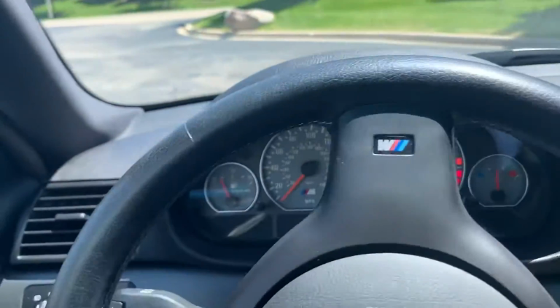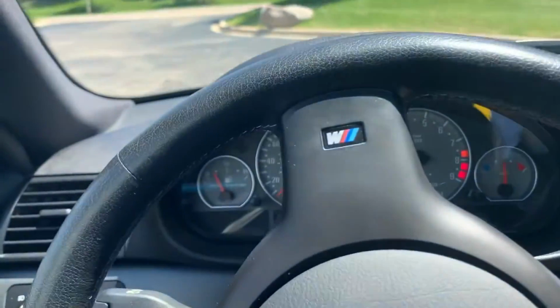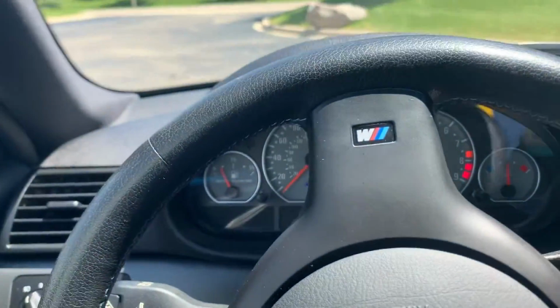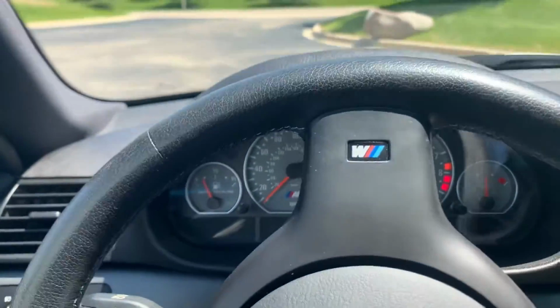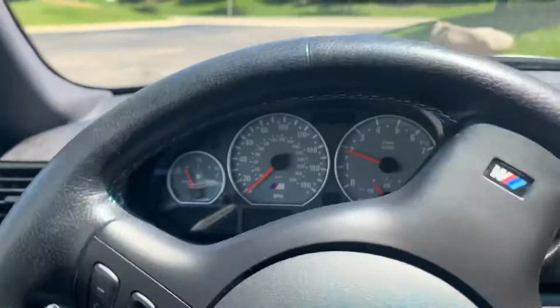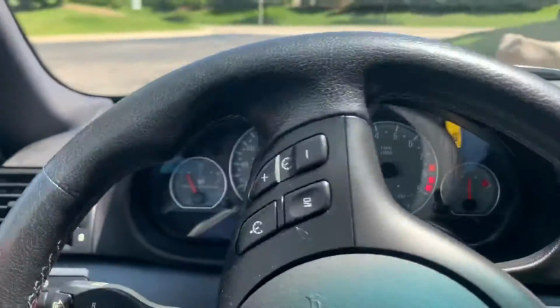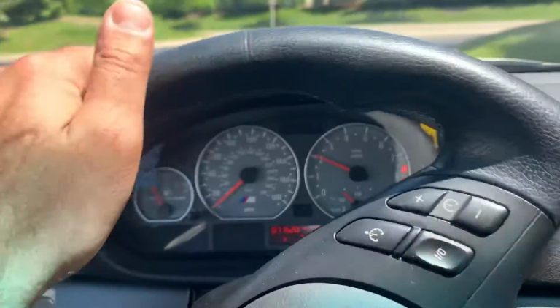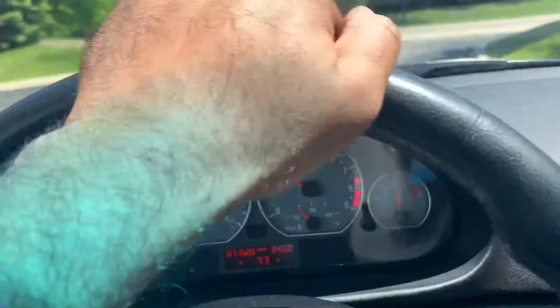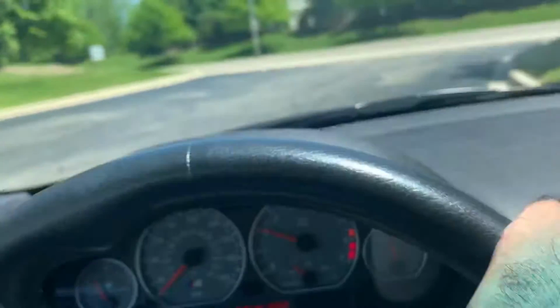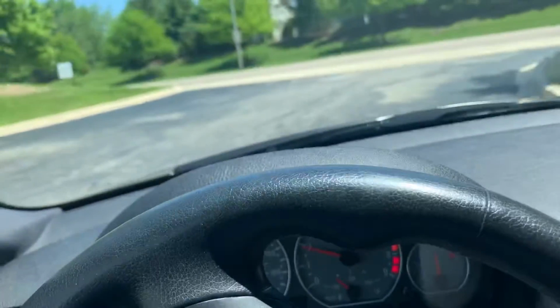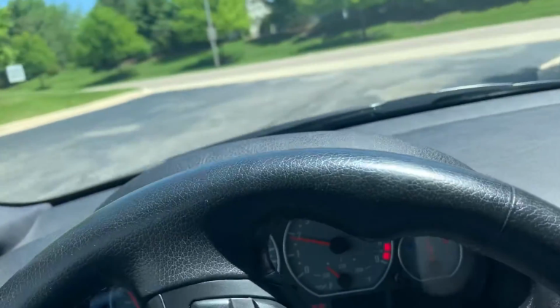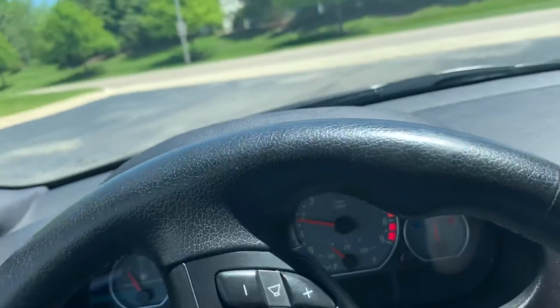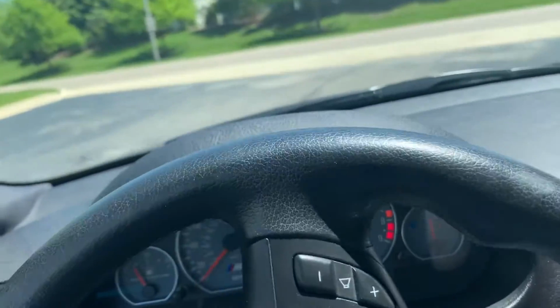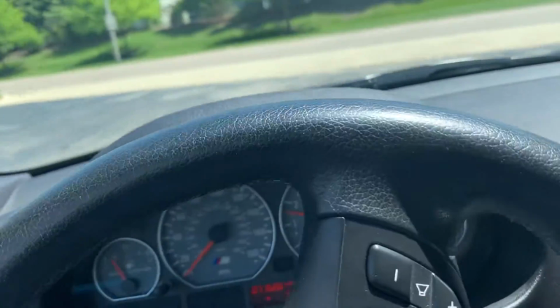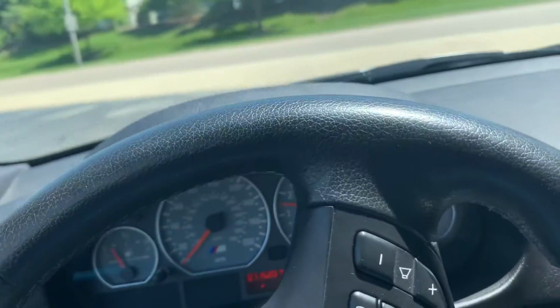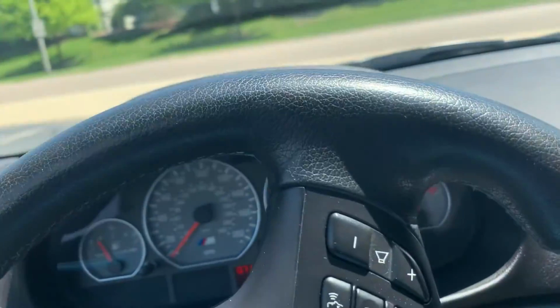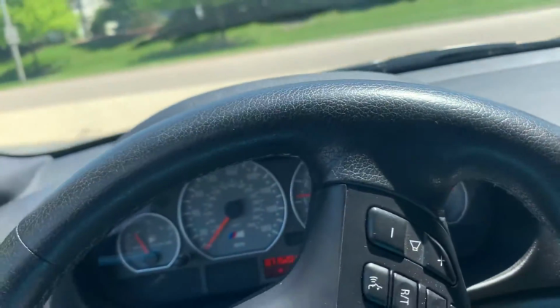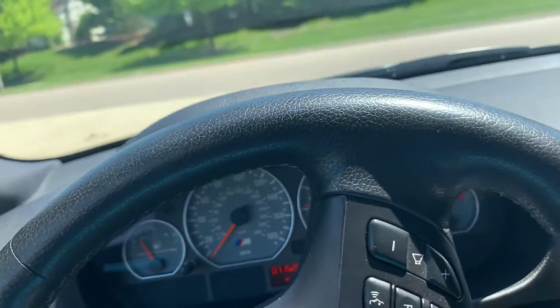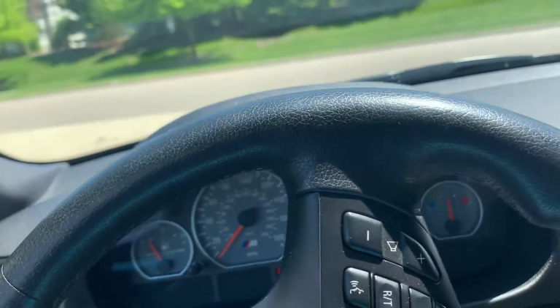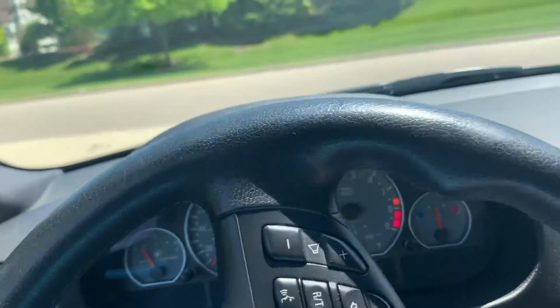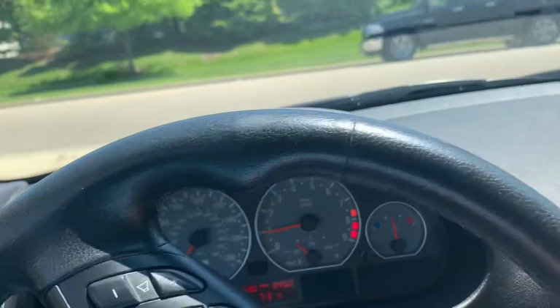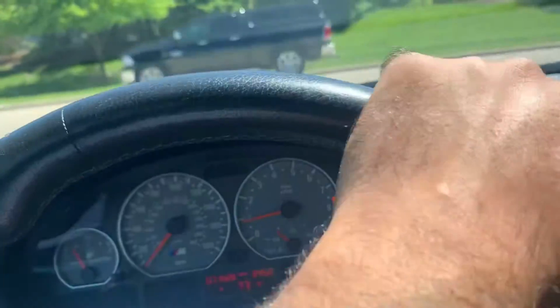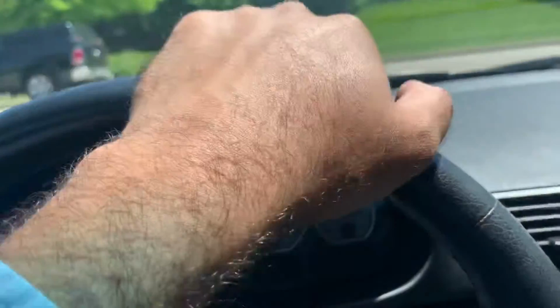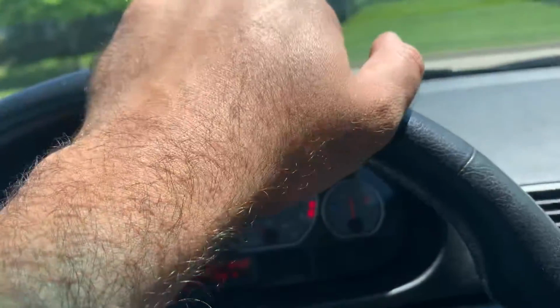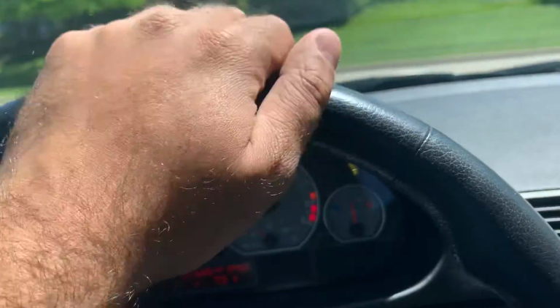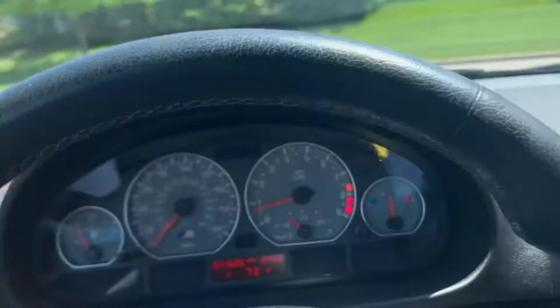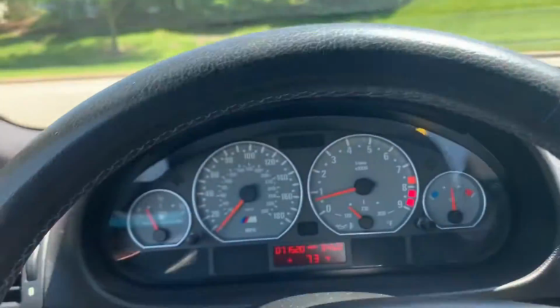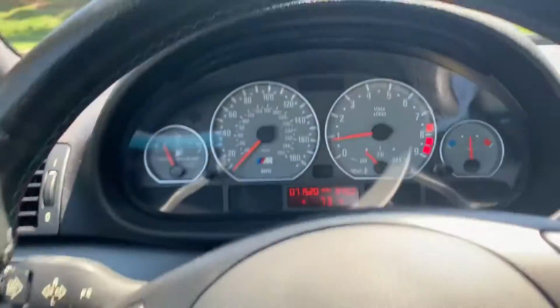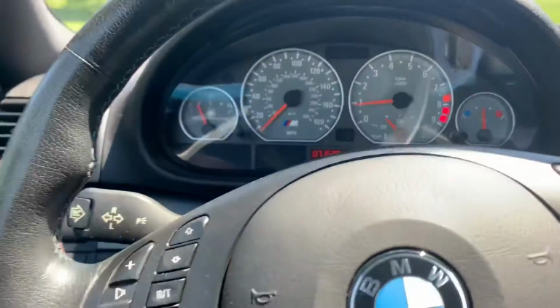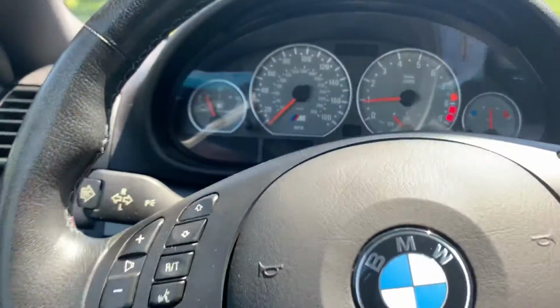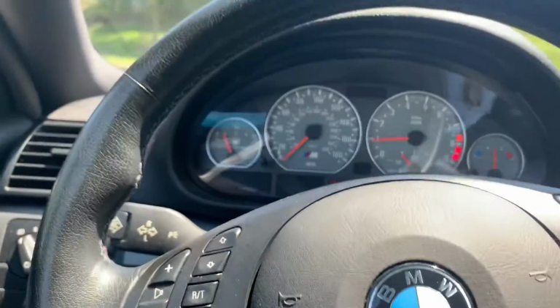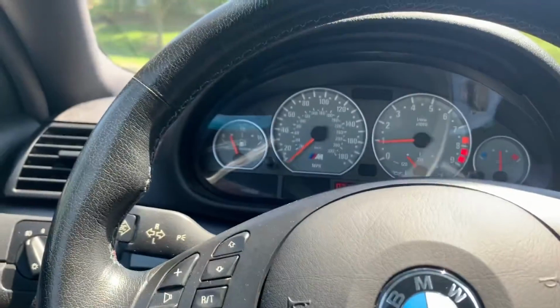I'm just going to head out of our facility here and get onto the road. It's a beautiful day today in Chicago — about 73 degrees.